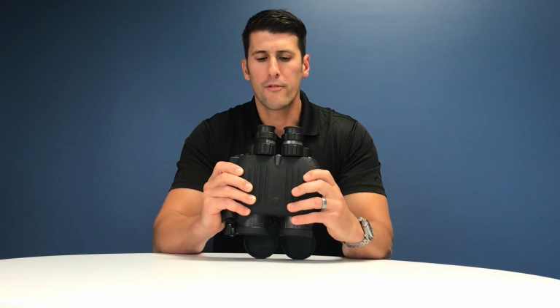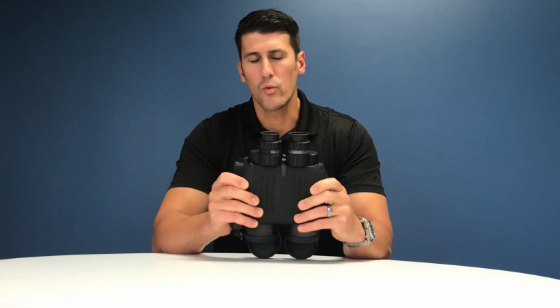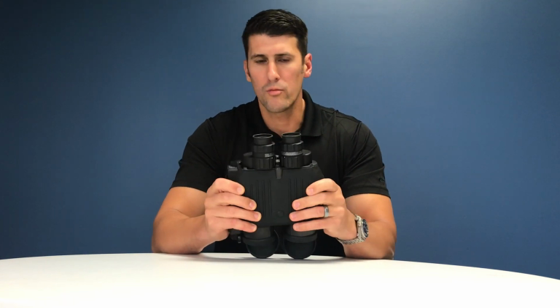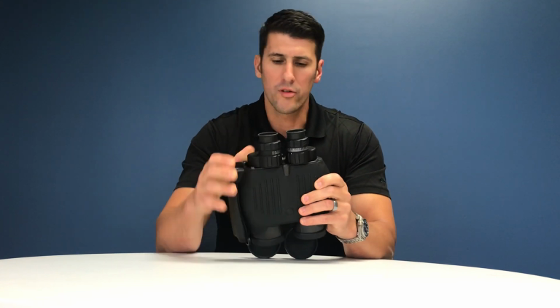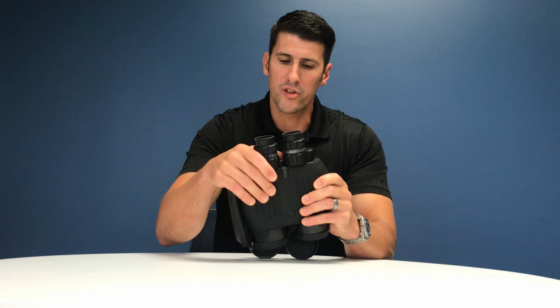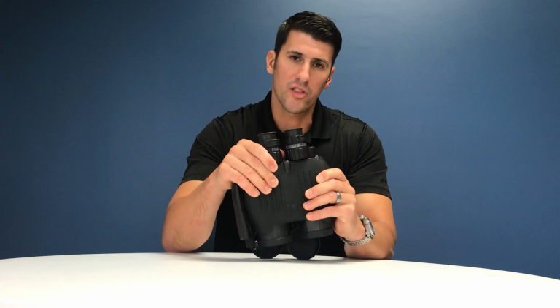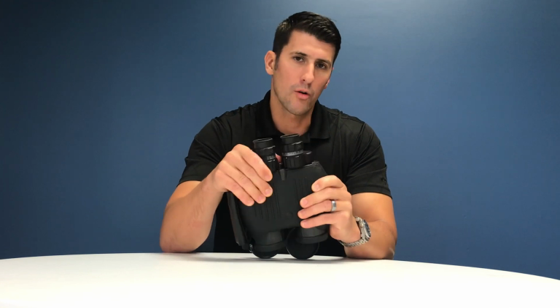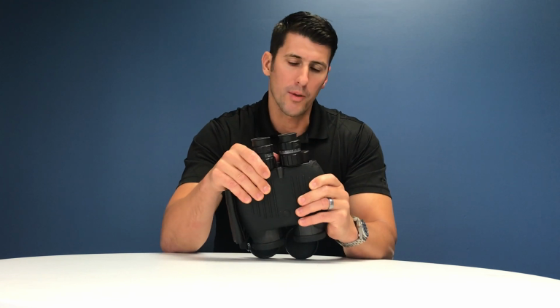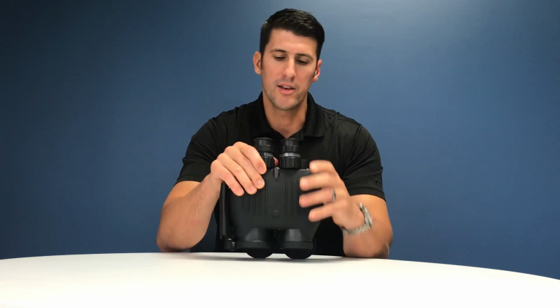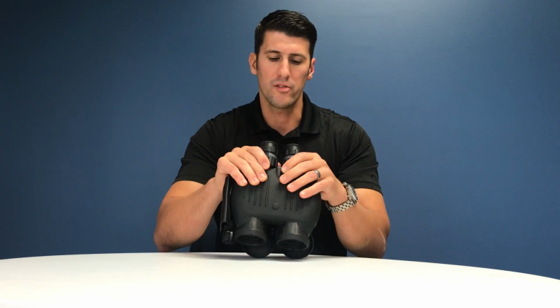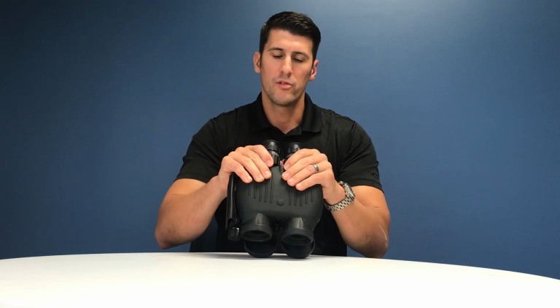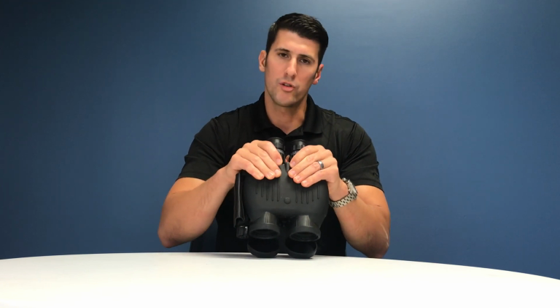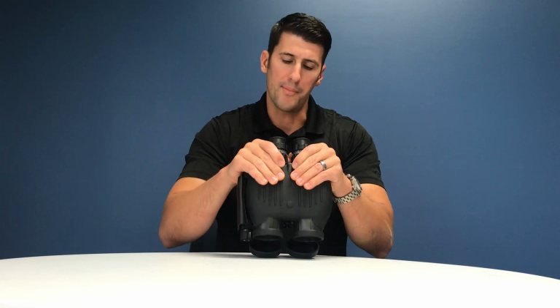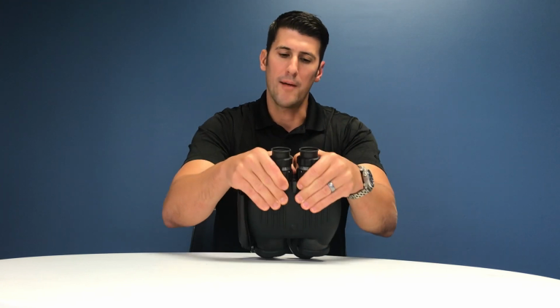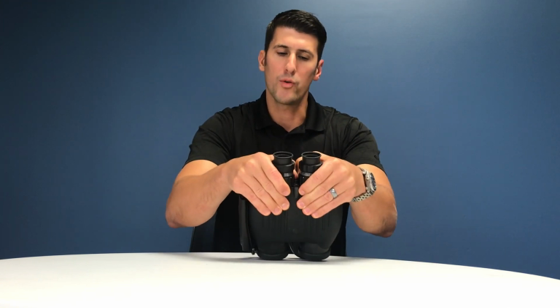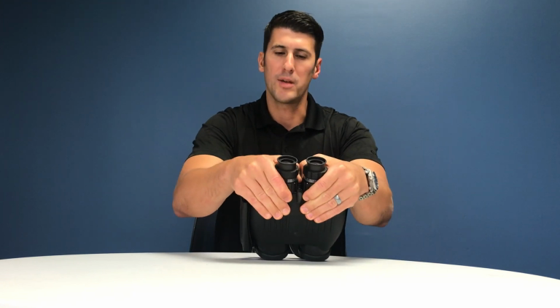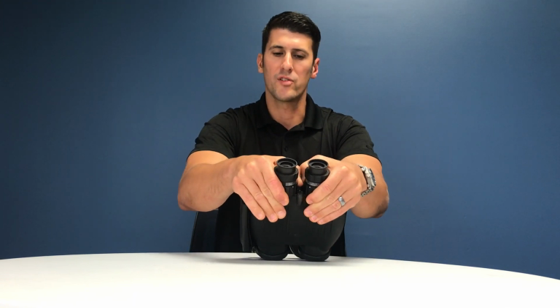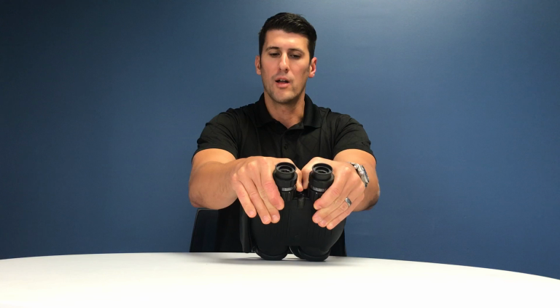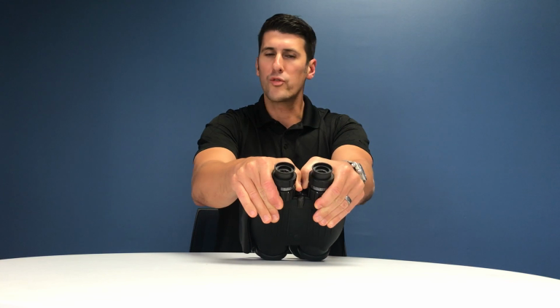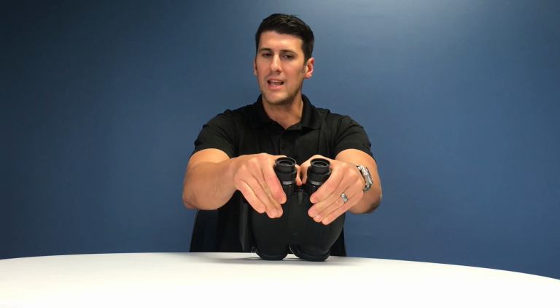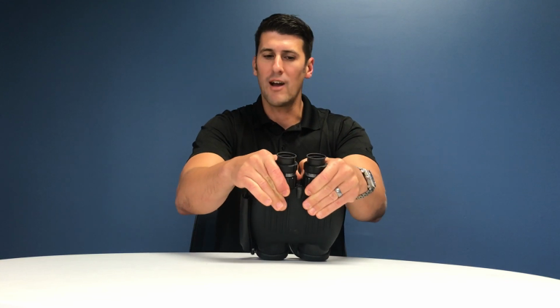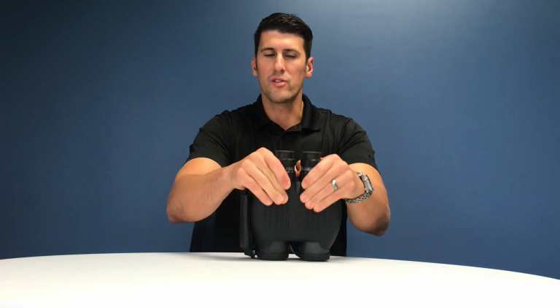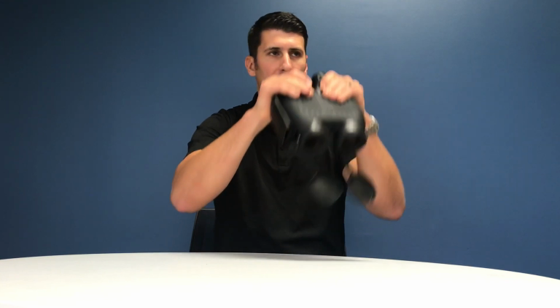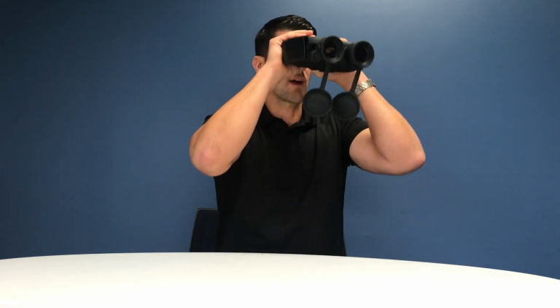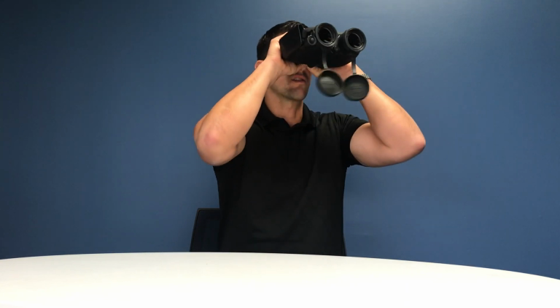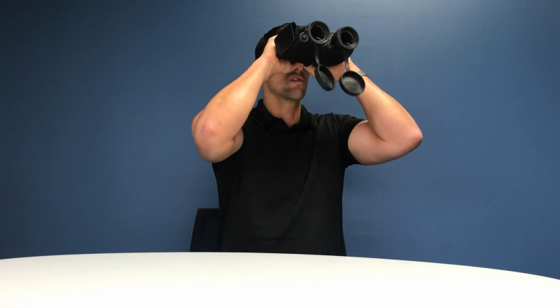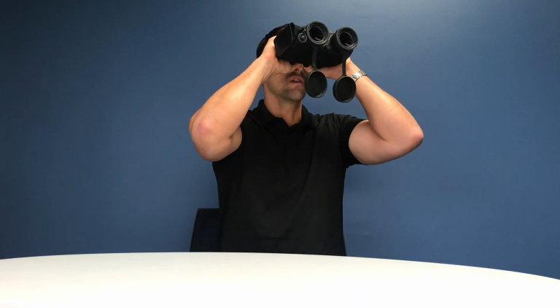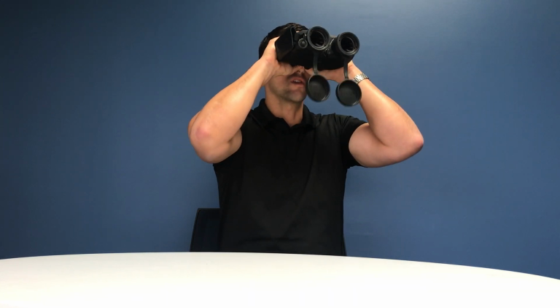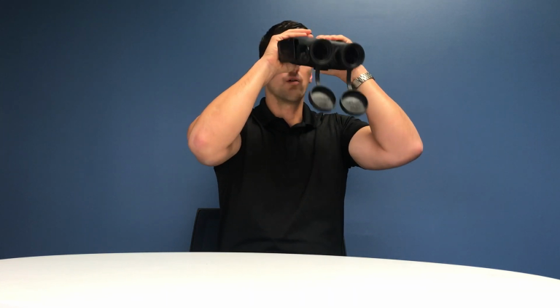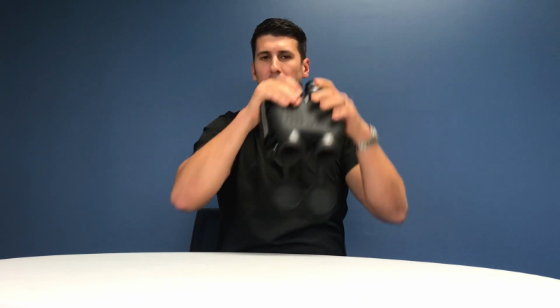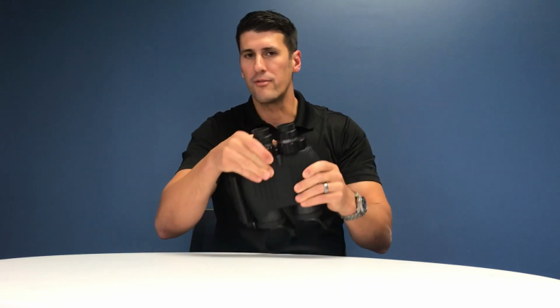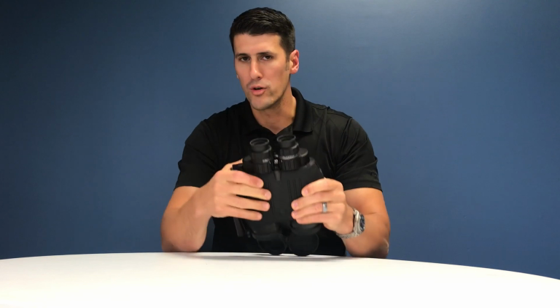The first thing you want to do before using these is adjust the inter-pupillary distance. You can do that by grabbing both eyepieces and rotating in or out until they have the correct distance and you have a single overlapping field of view.